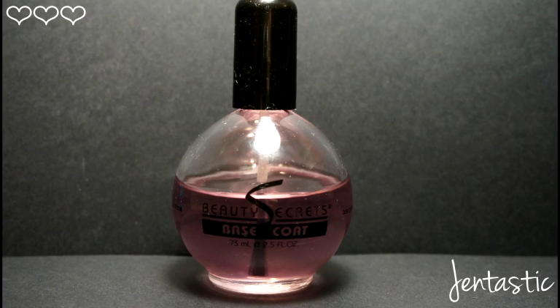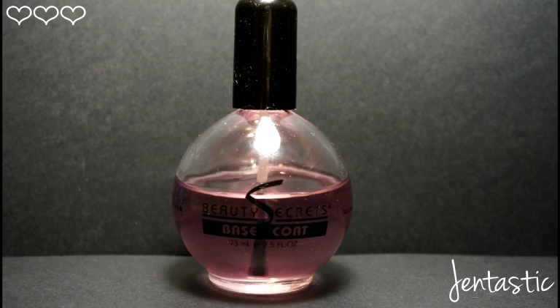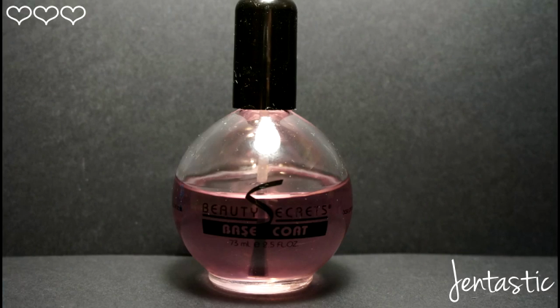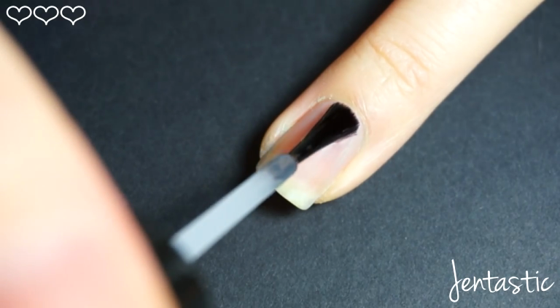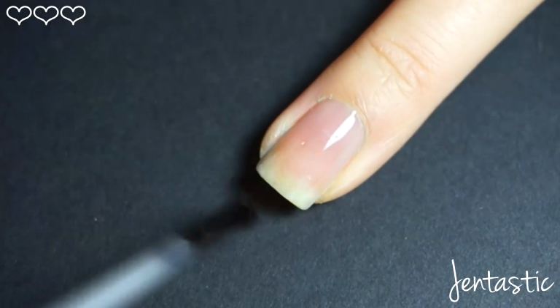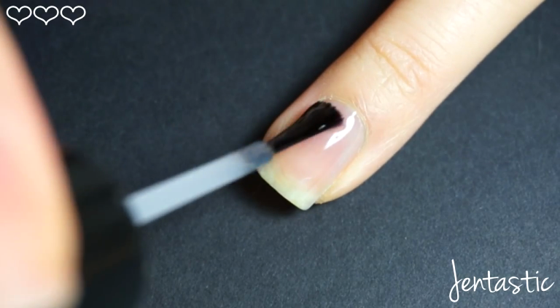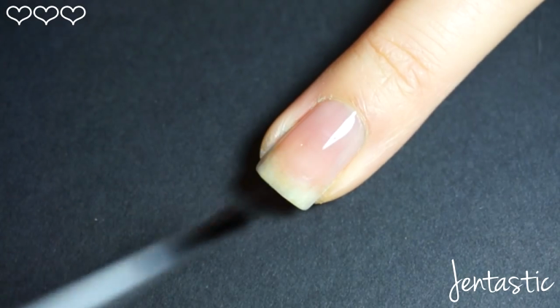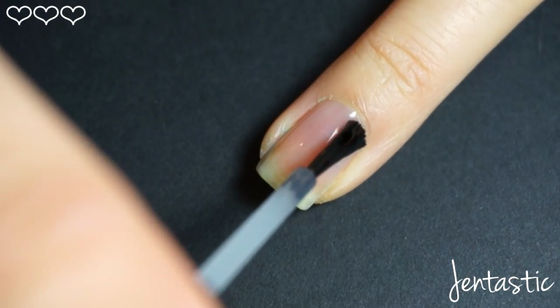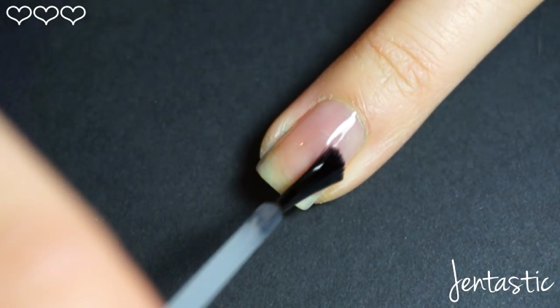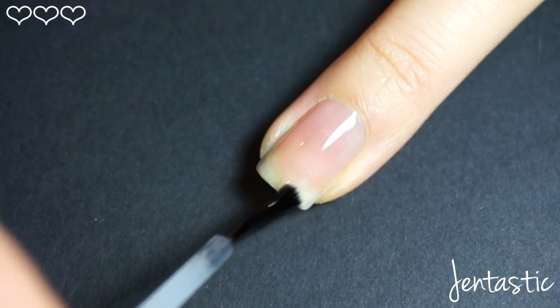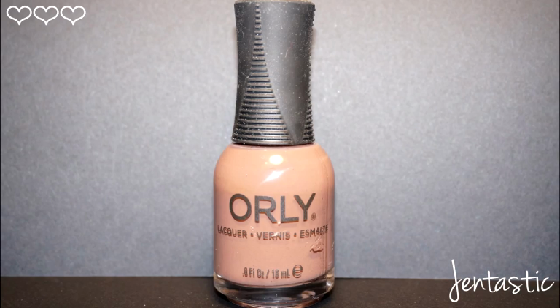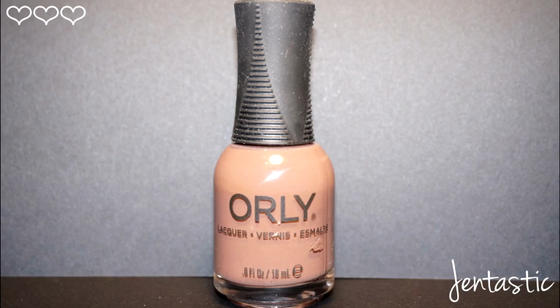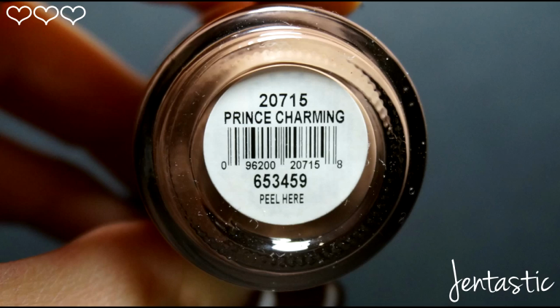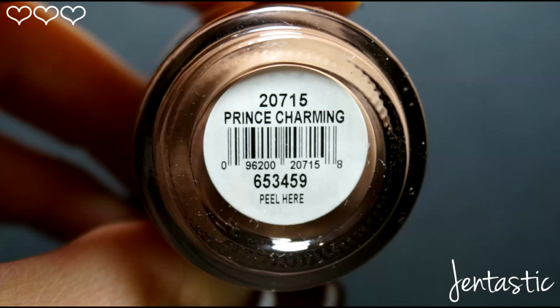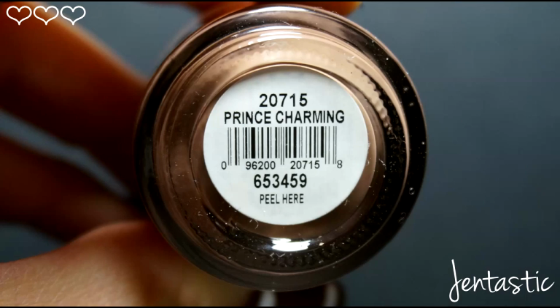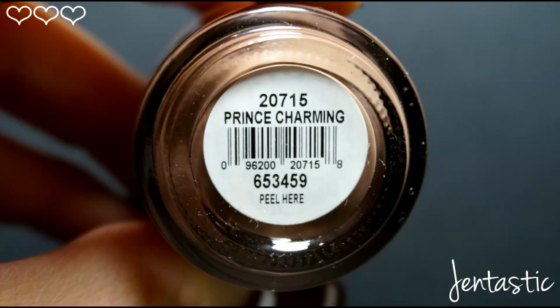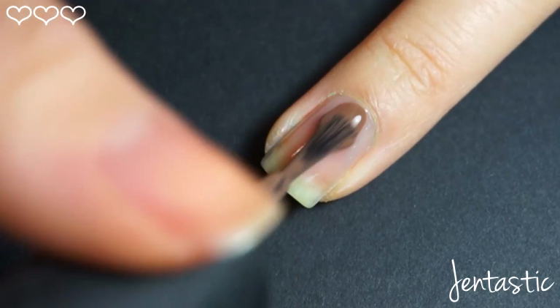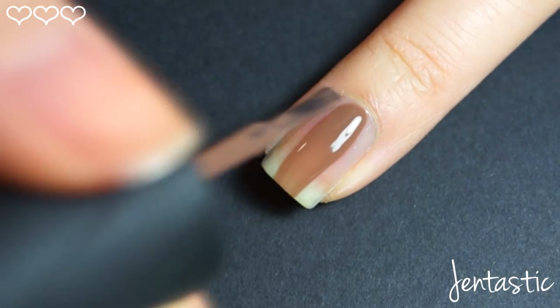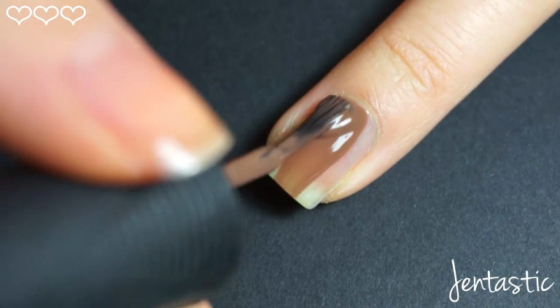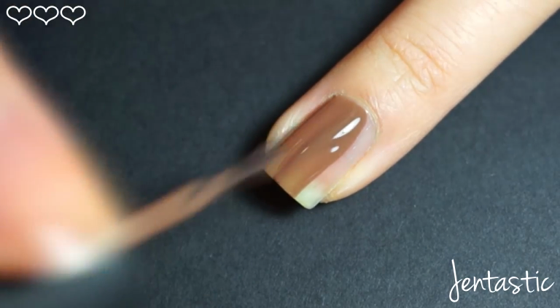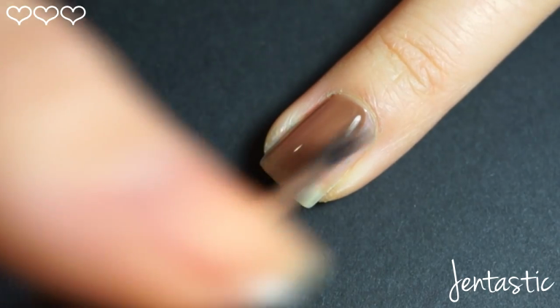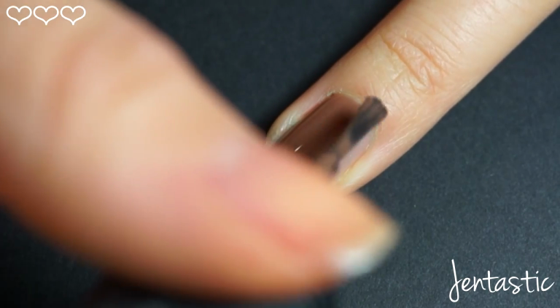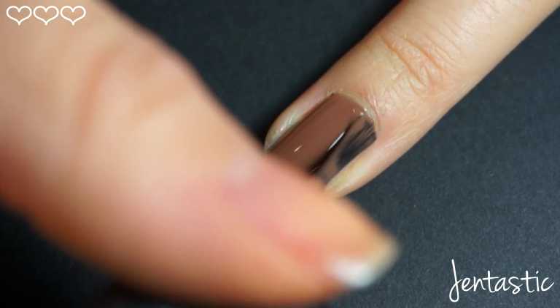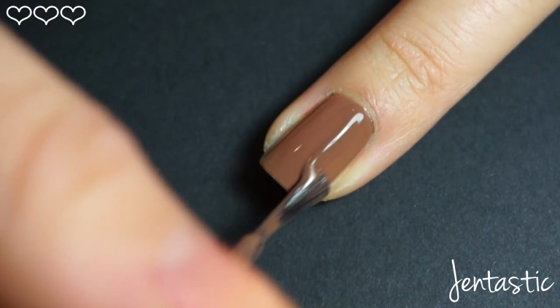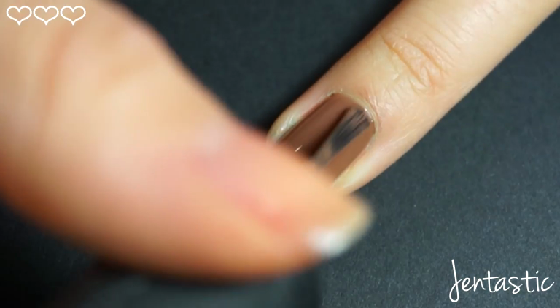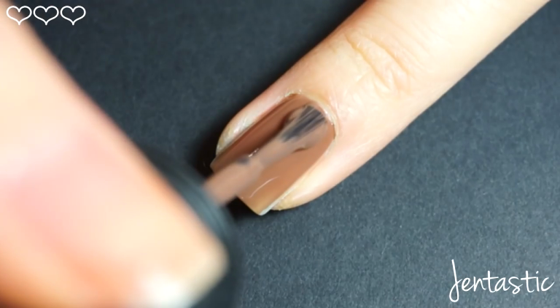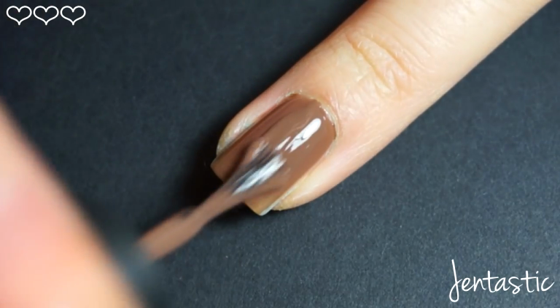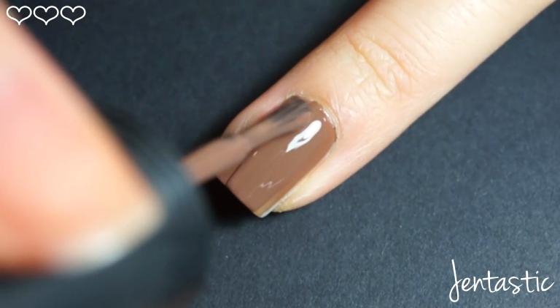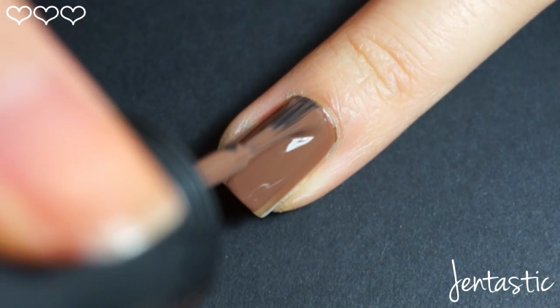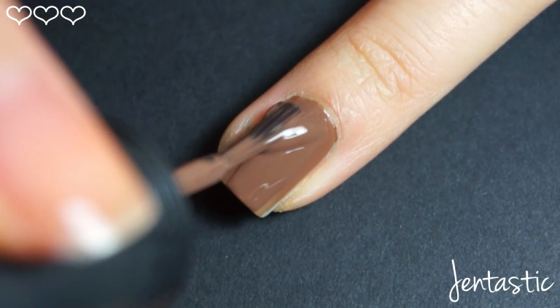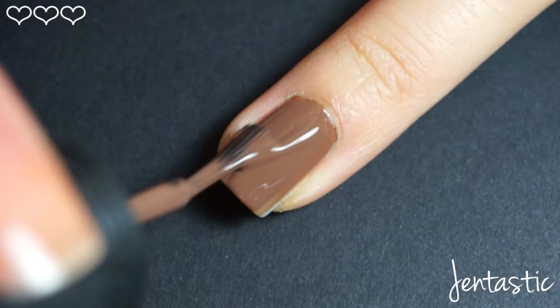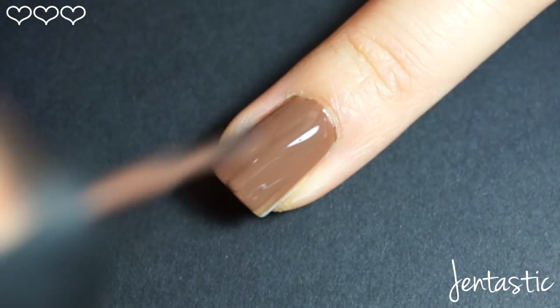Always start with a base coat to protect your nails. I like to use Beauty Secrets or Orly Prince Charming. Start by applying one thin coat, and don't forget that important step — your second coat.